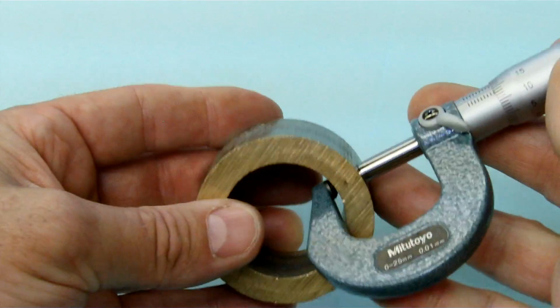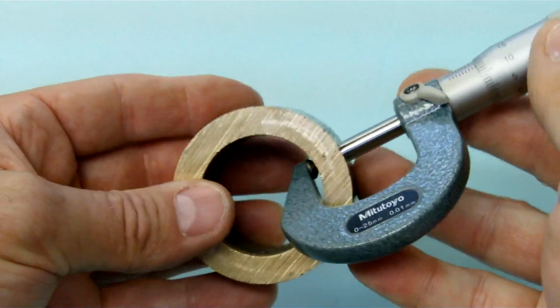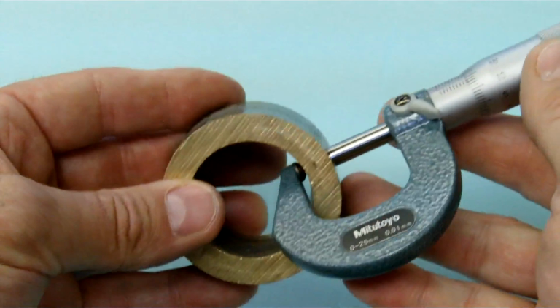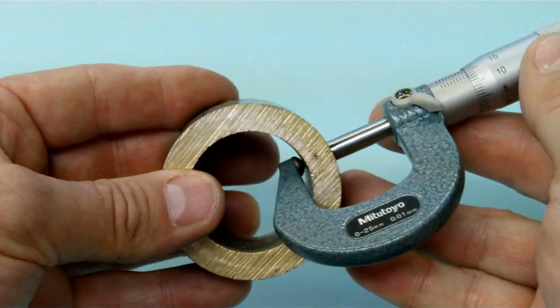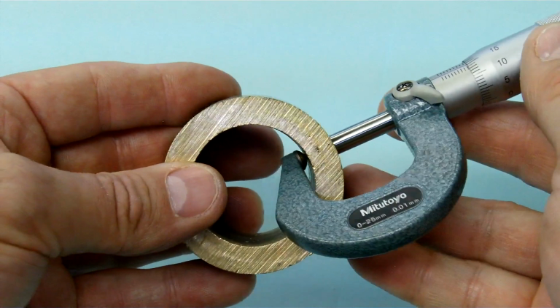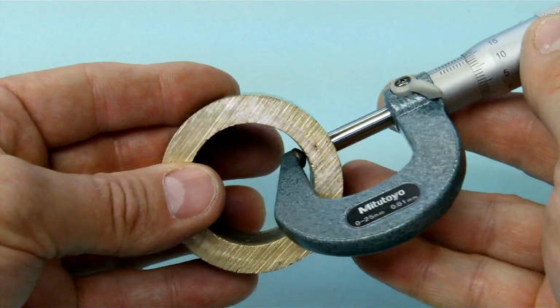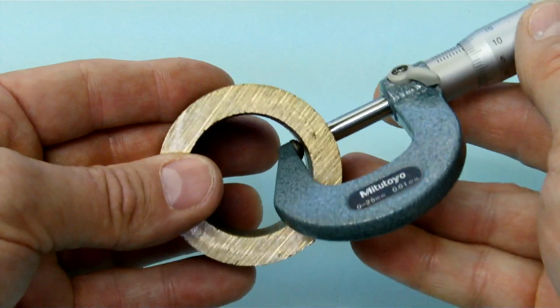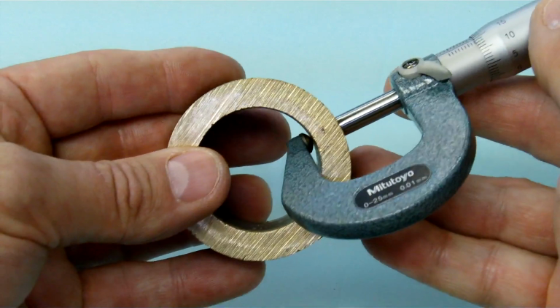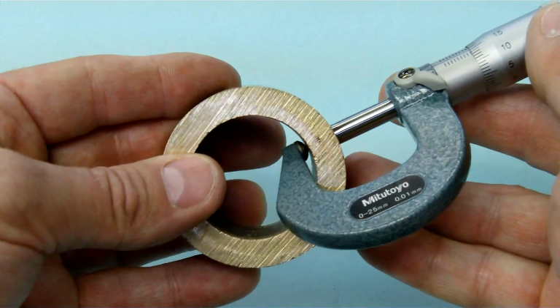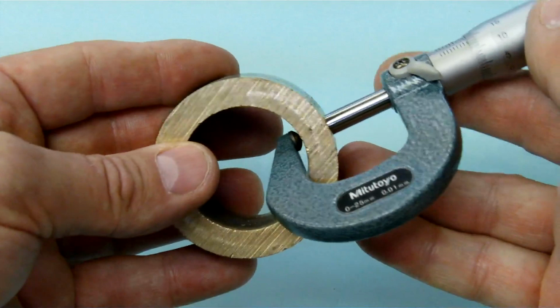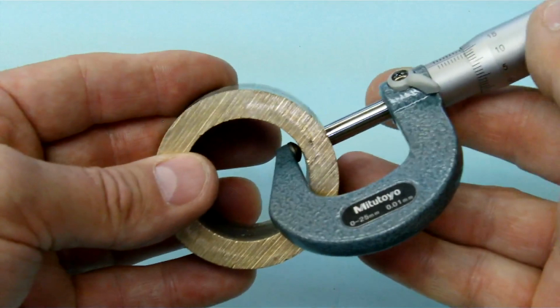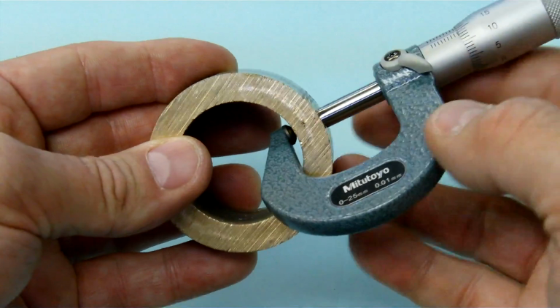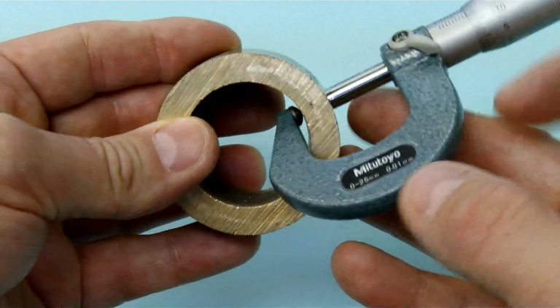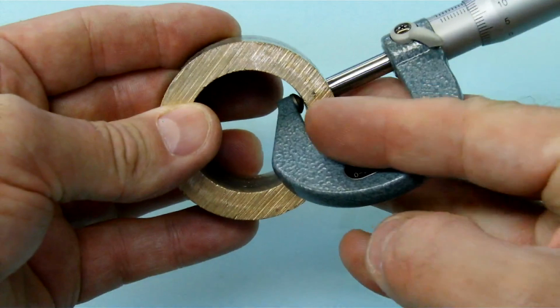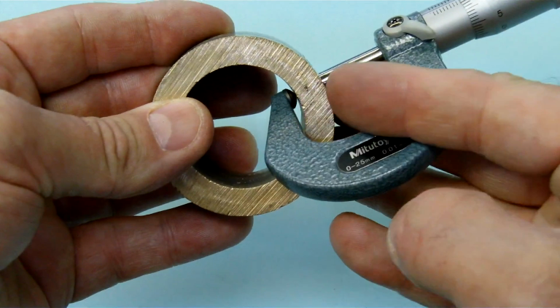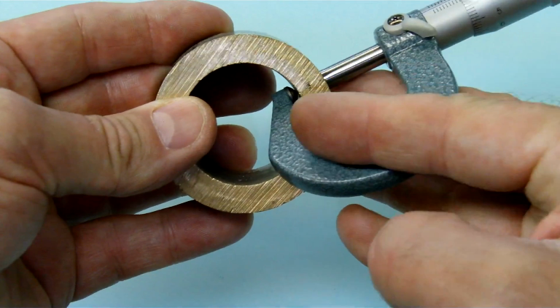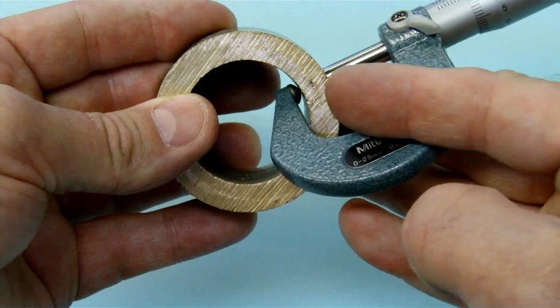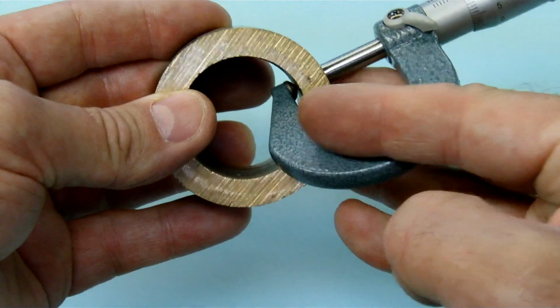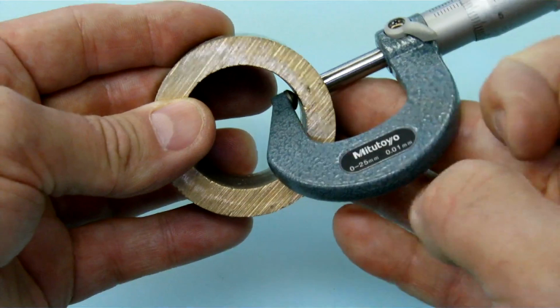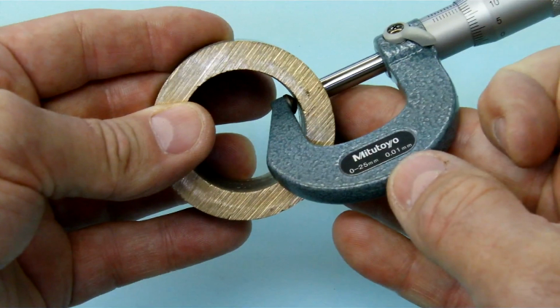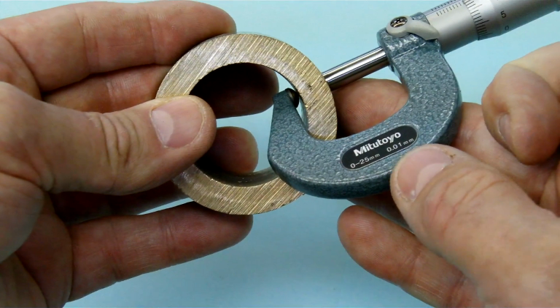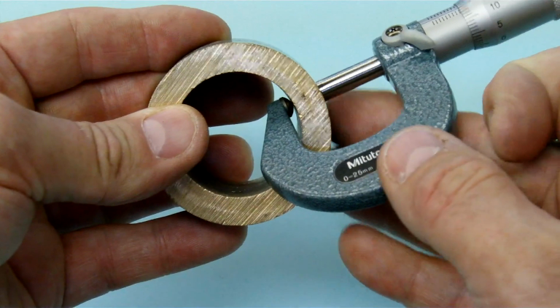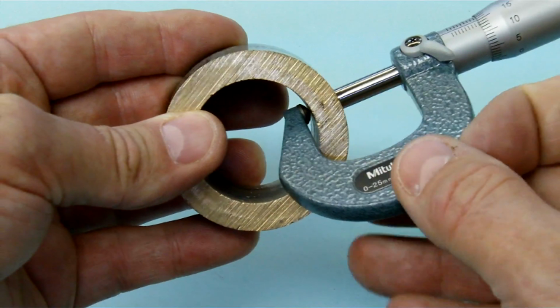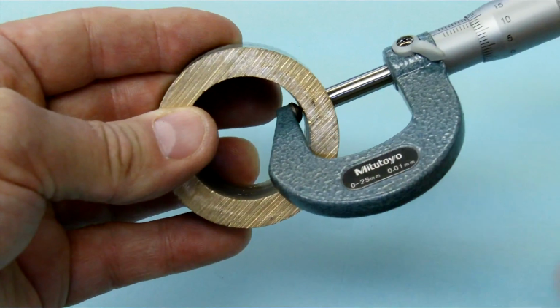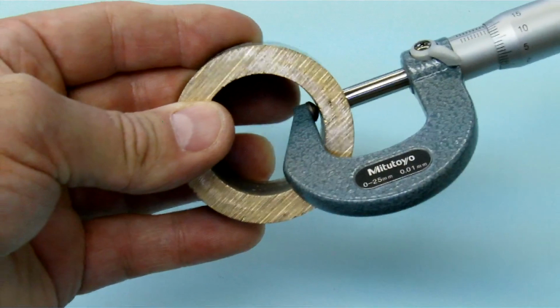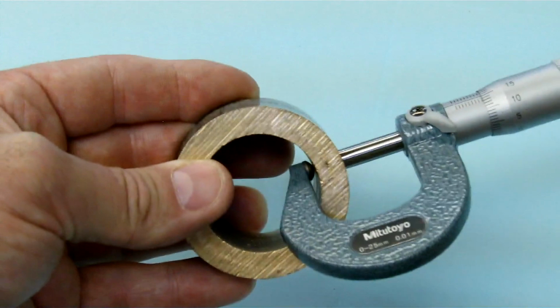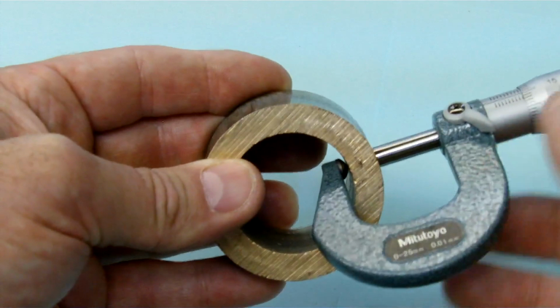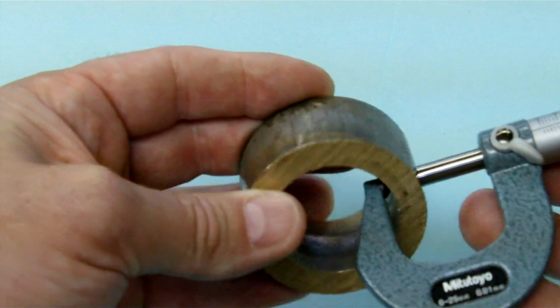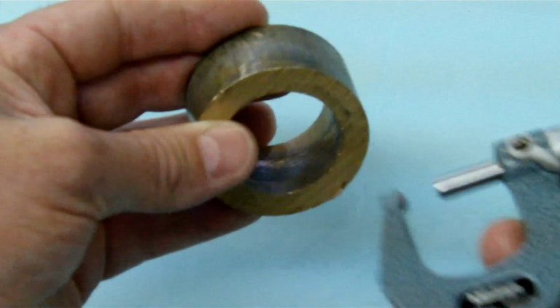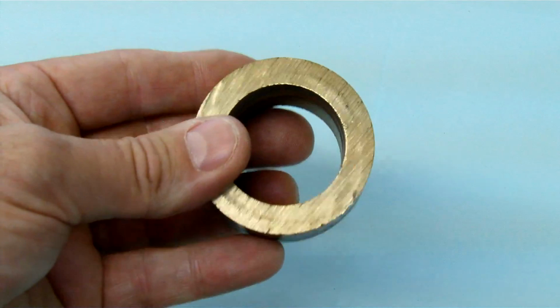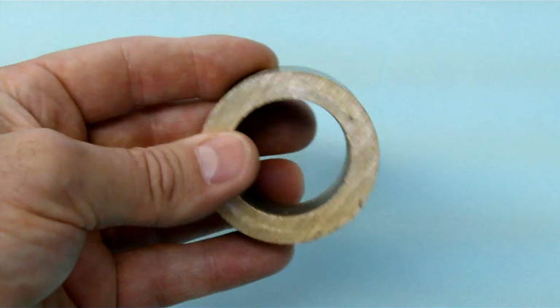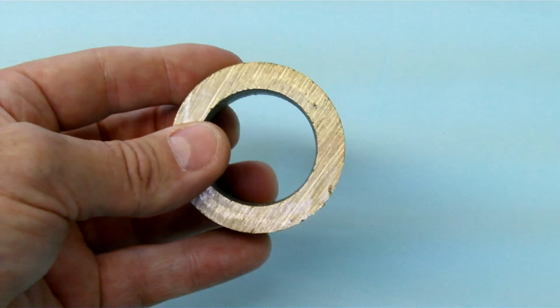Hopefully you can see how the ball is actually sitting in the bore and contacting a point exactly opposite the spindle, so we can measure the wall thickness of this particular piece of material — a bearing or whatever.